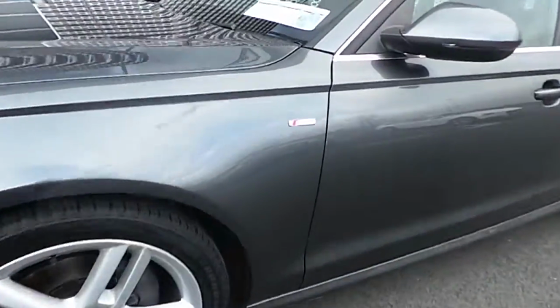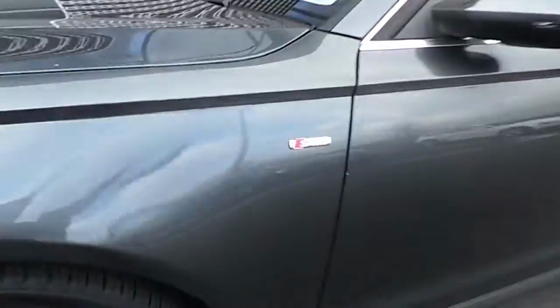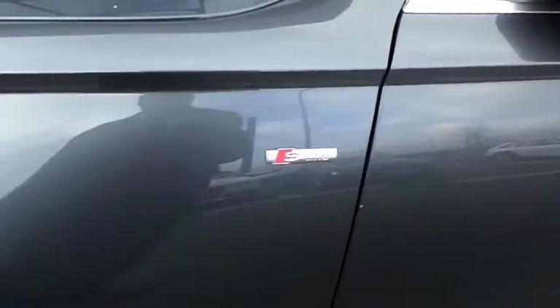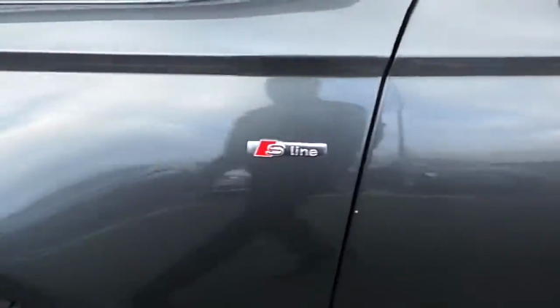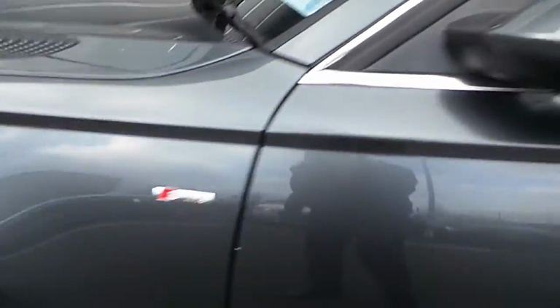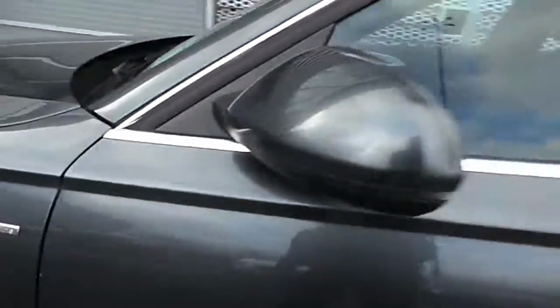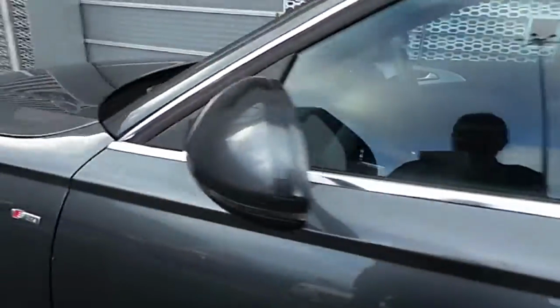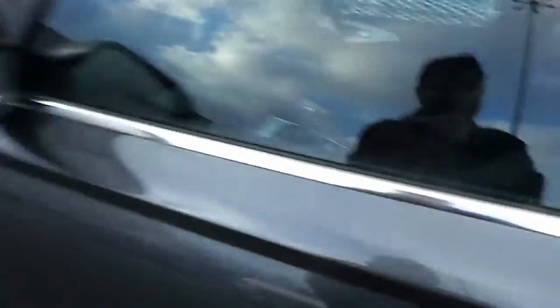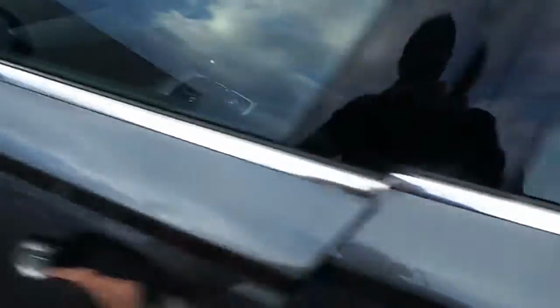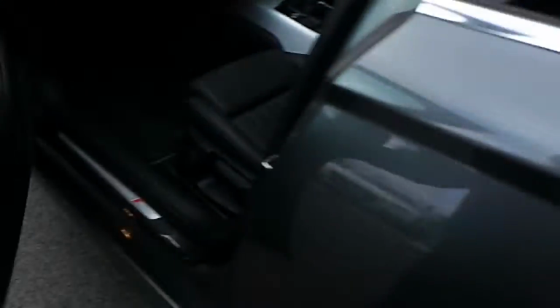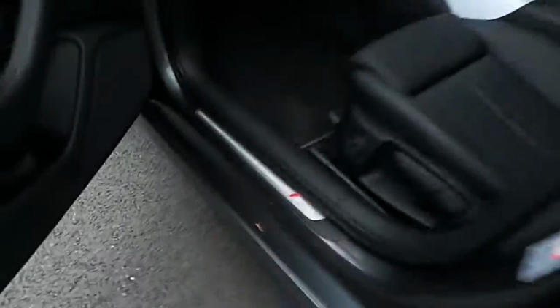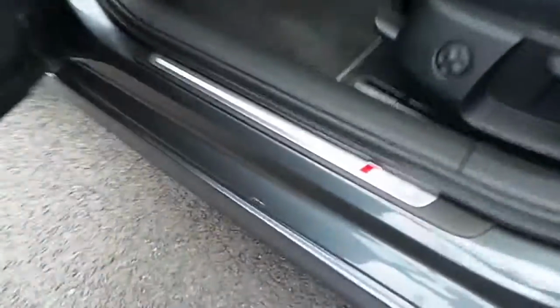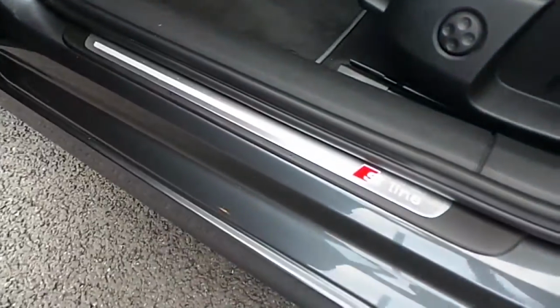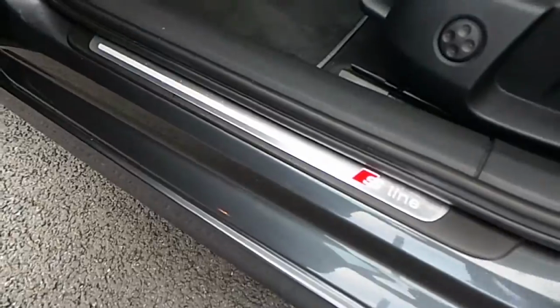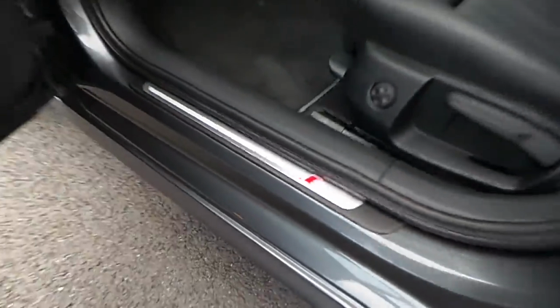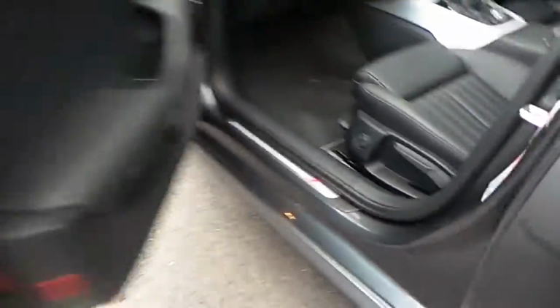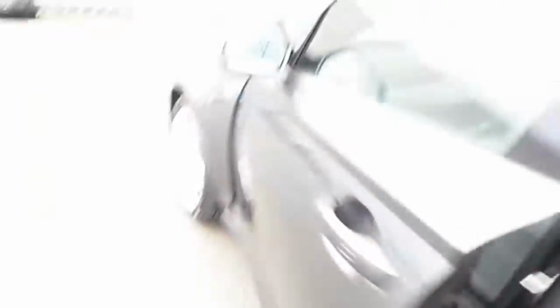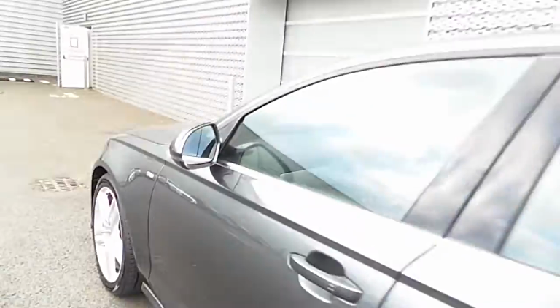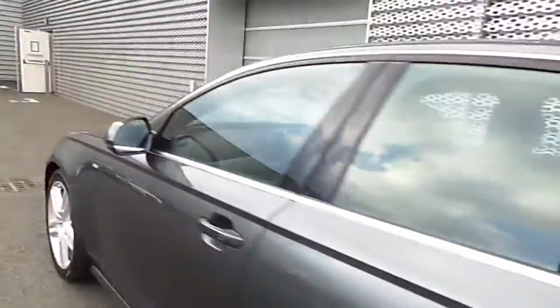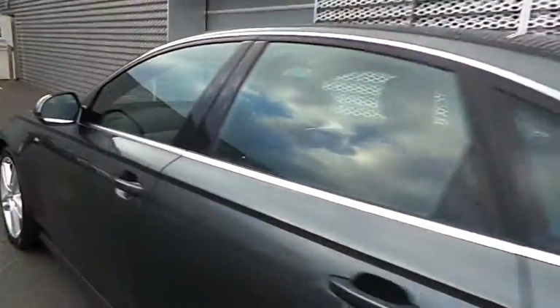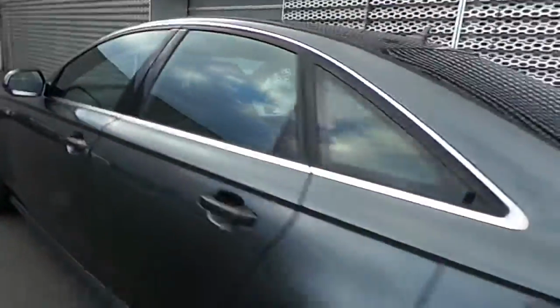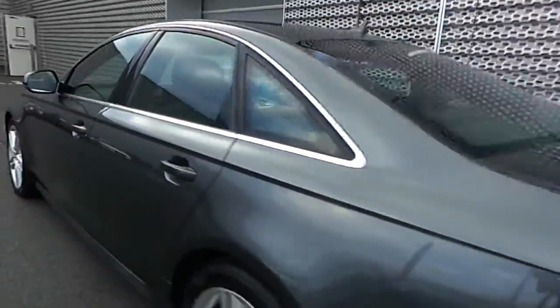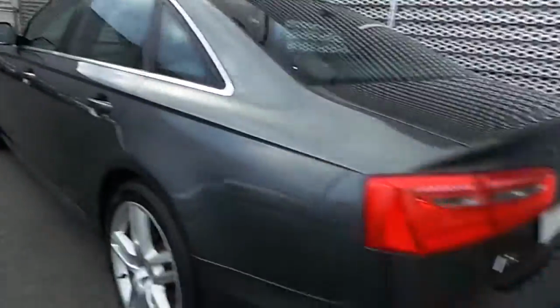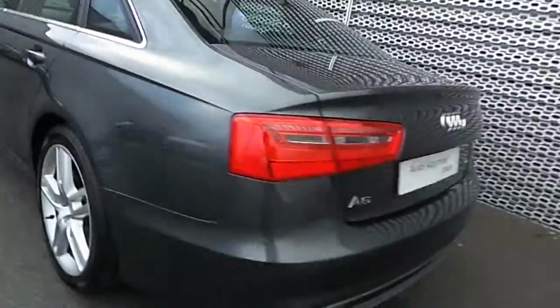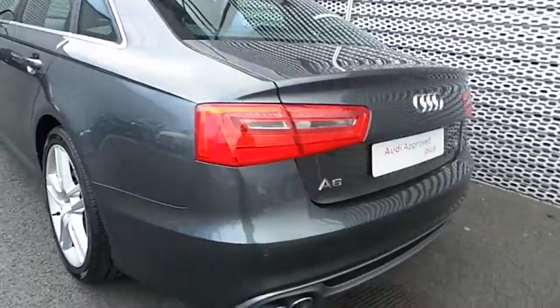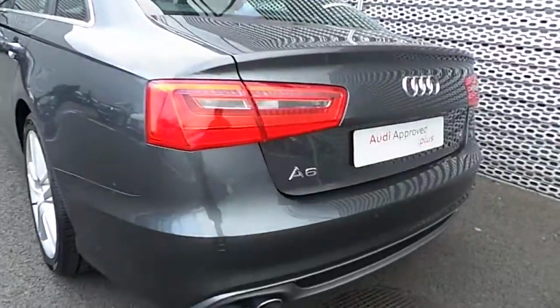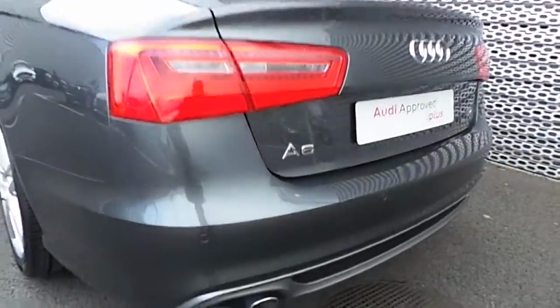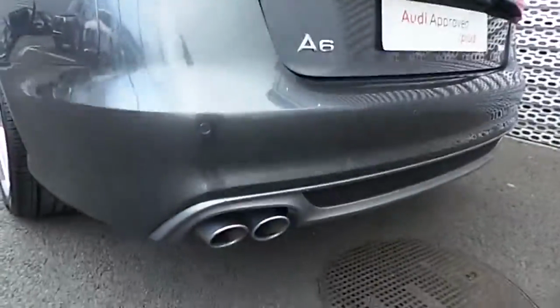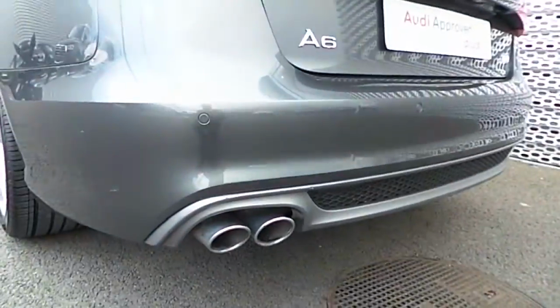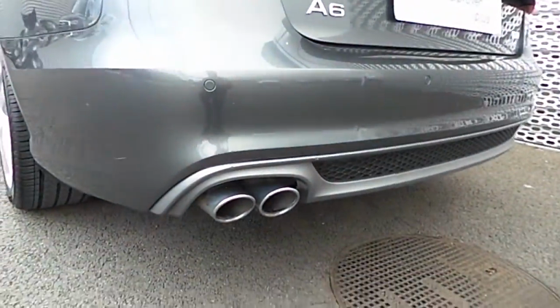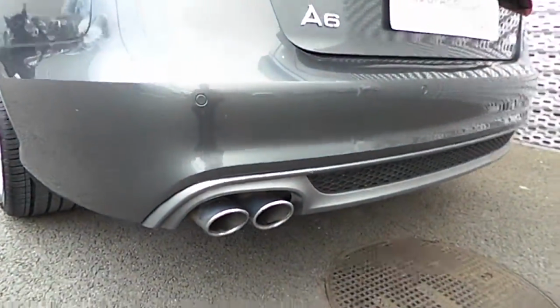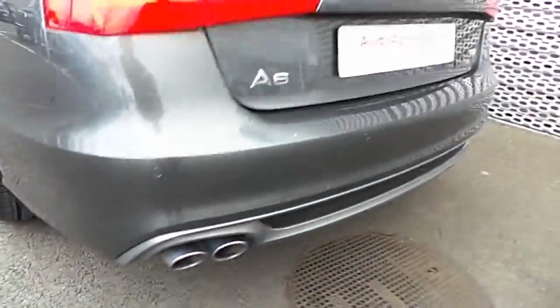Because it's the S-Line range, it has the S-Line badges on the side panels, LED on the wing mirrors, S-Line on the door seals, chrome surrounding the windows, and as we move to the rear it also has LED rear lights, reversing parking sensors and chrome tailpipes as well.